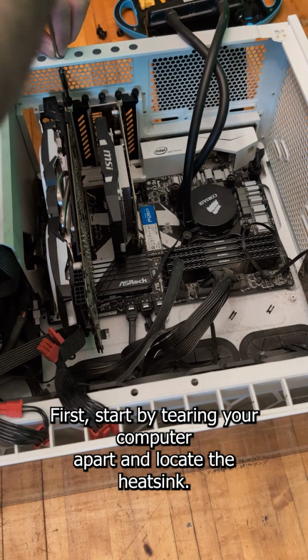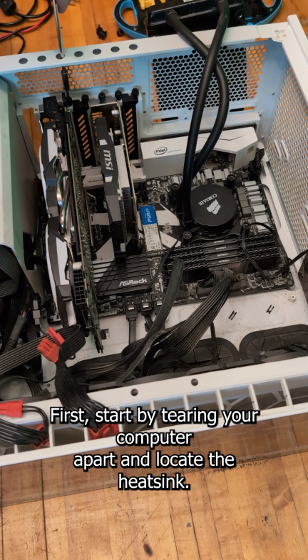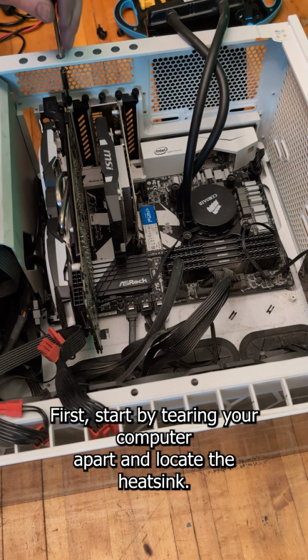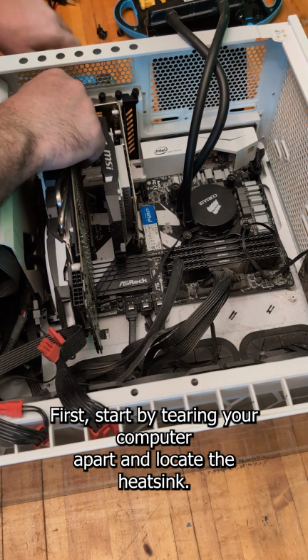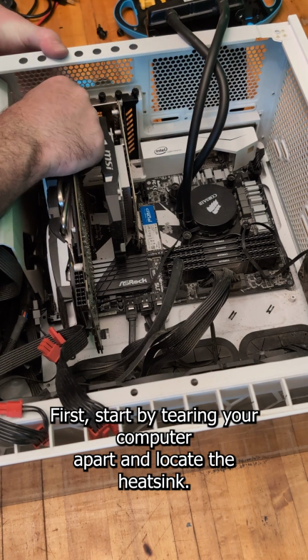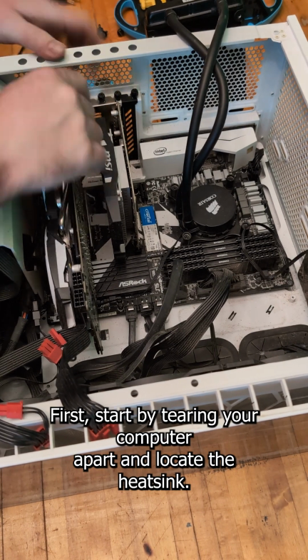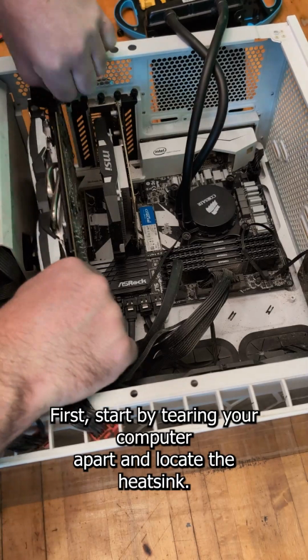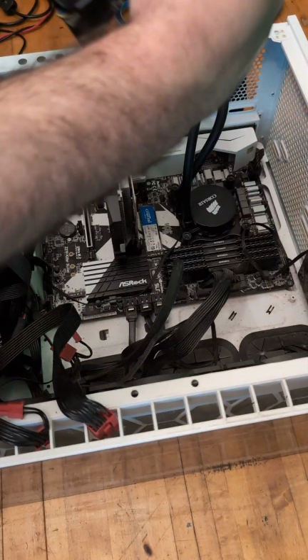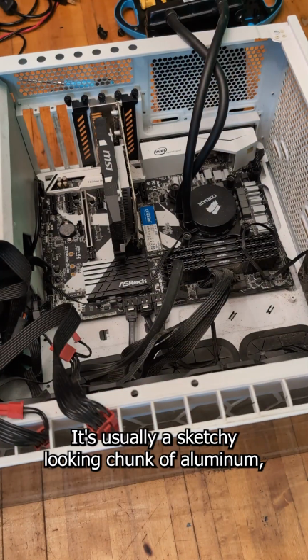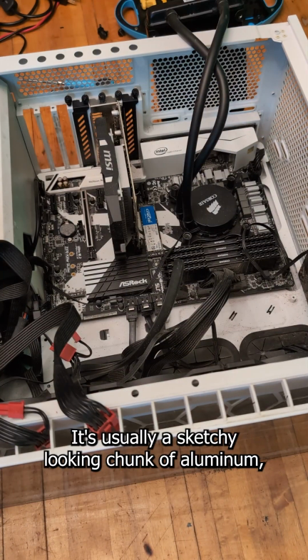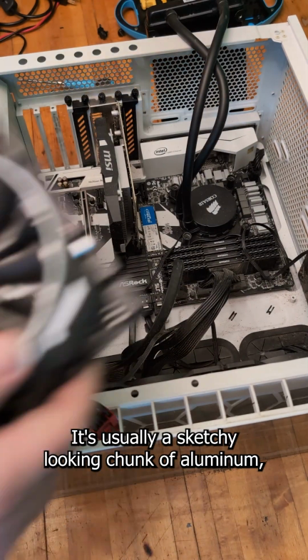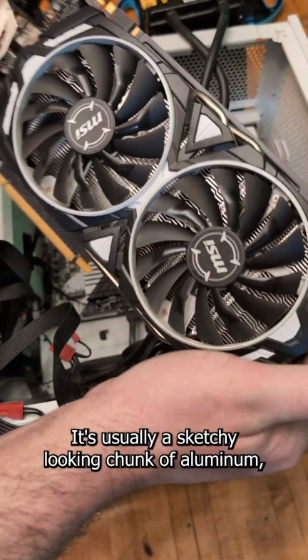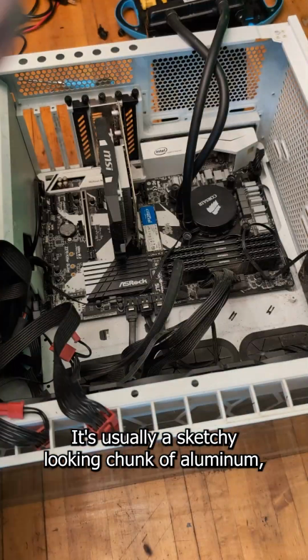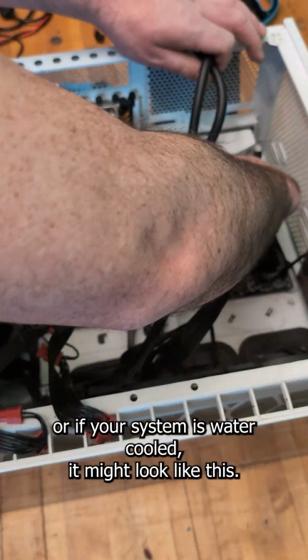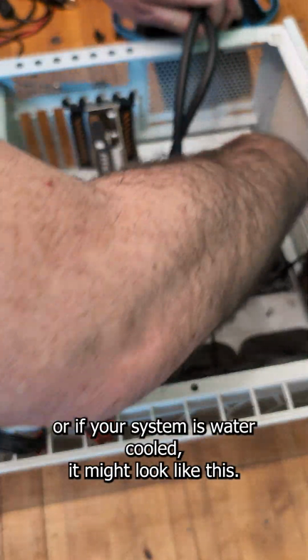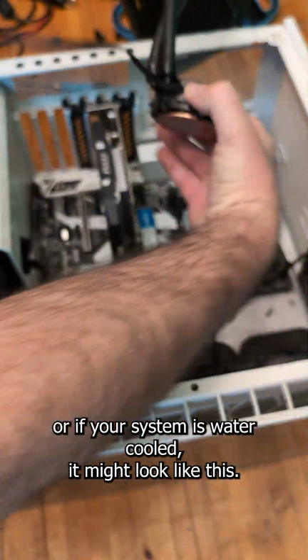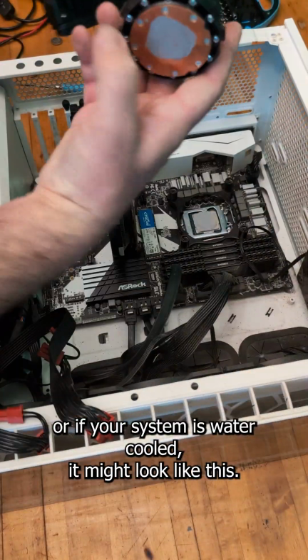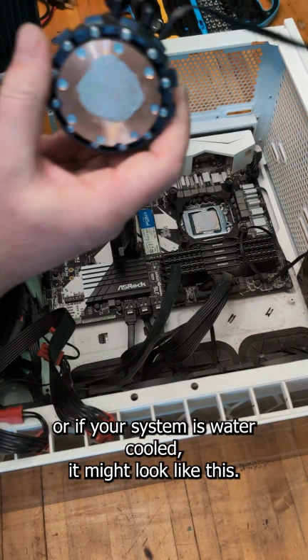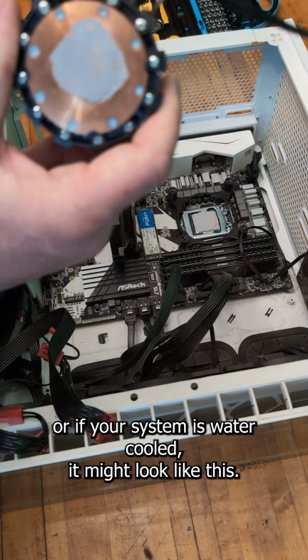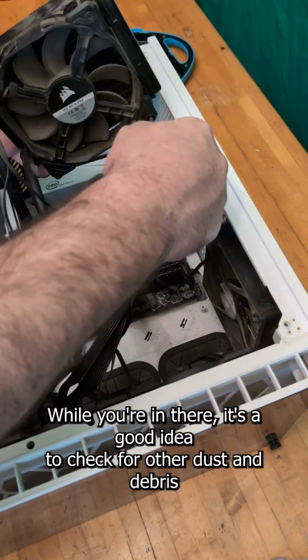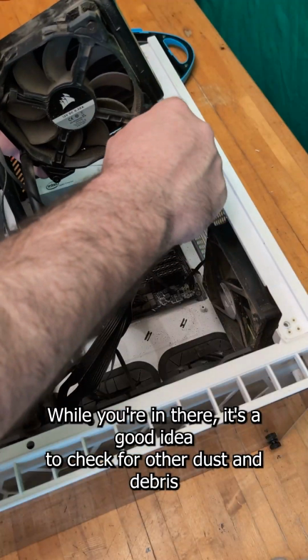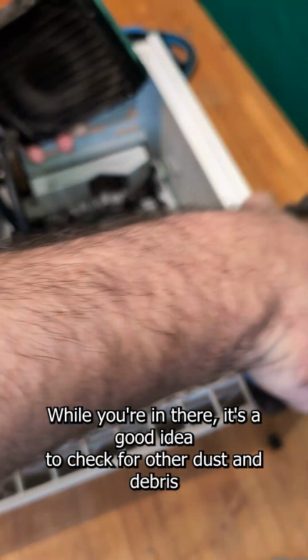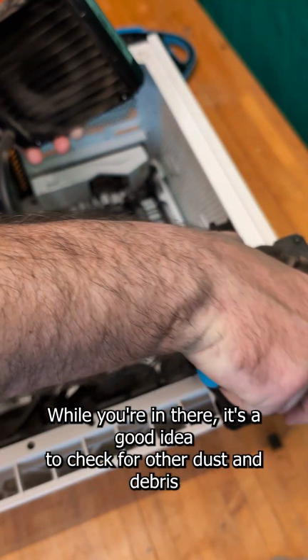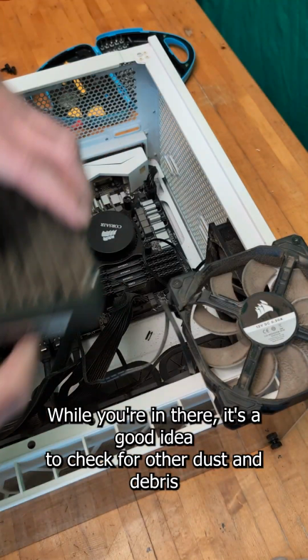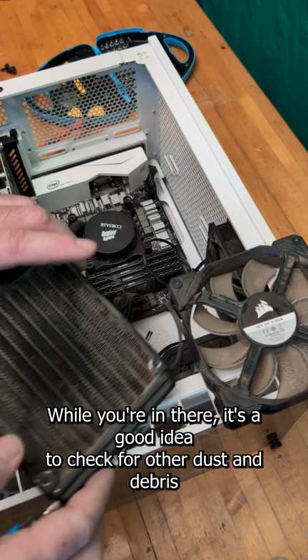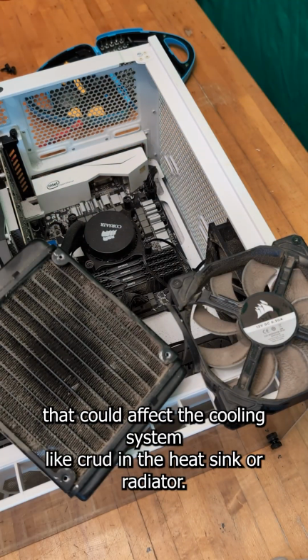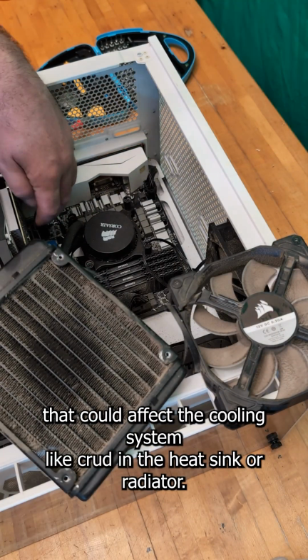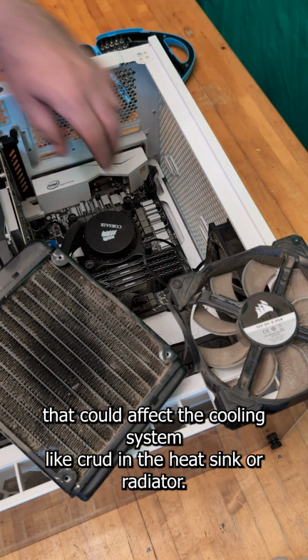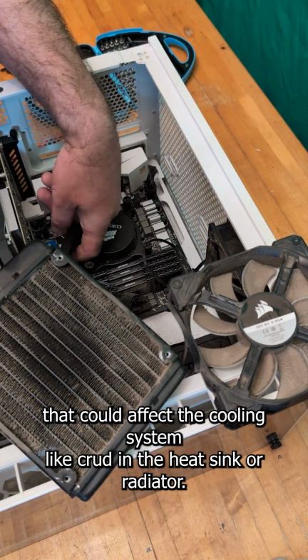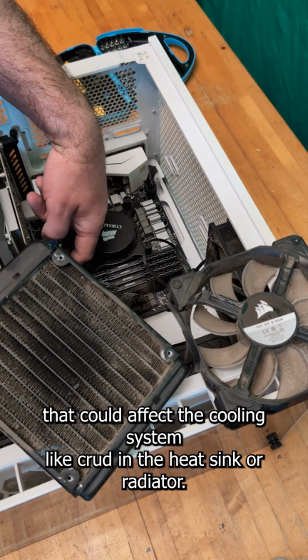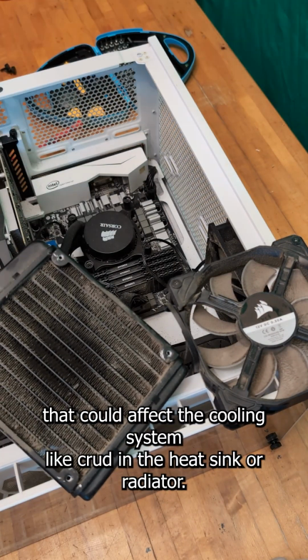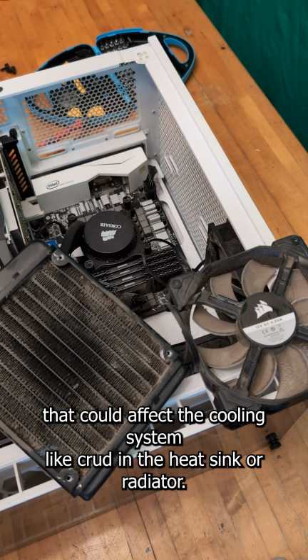First, start by tearing your computer apart and locate the heat sink. It's usually a sketchy looking chunk of aluminum, or if your system is water-cooled, it might look like this. While you're in there, it's a good idea to check for other dust and debris that could affect the cooling system, like crud in the heat sink or radiator.